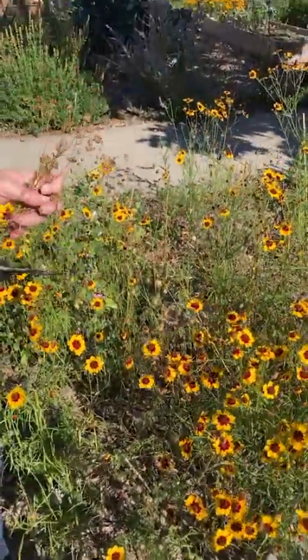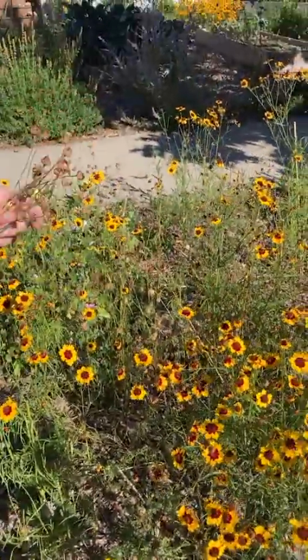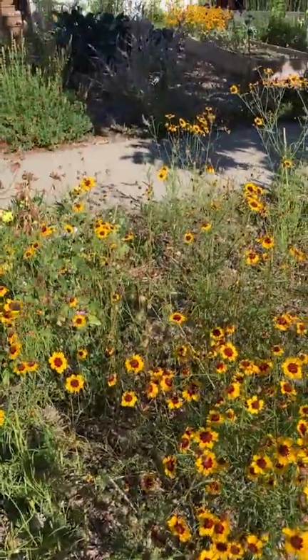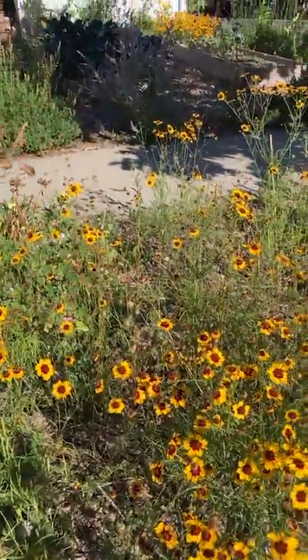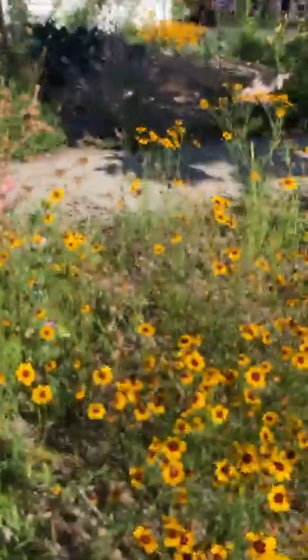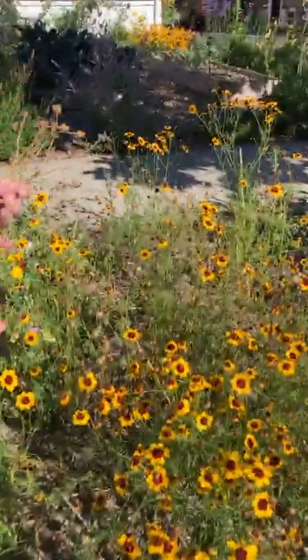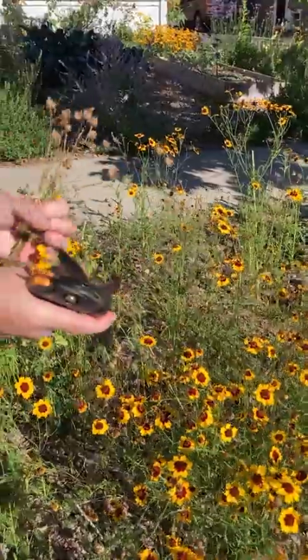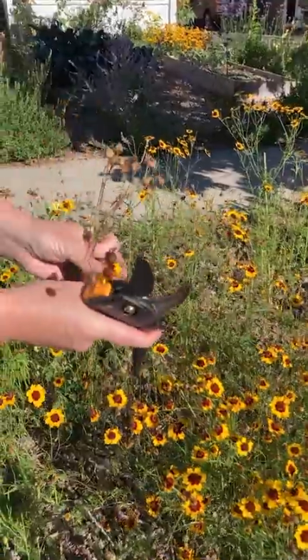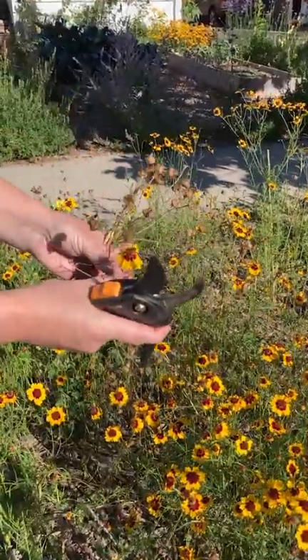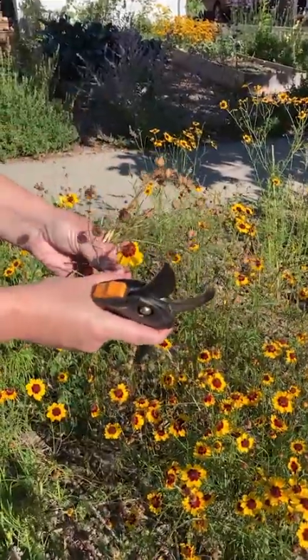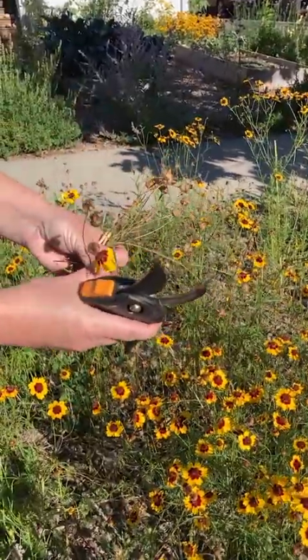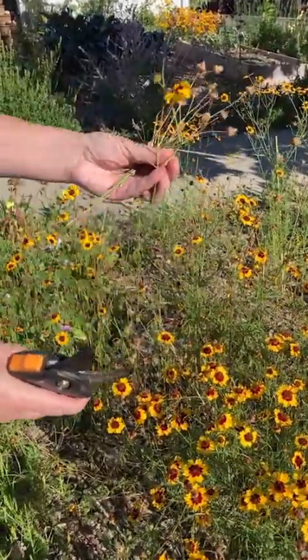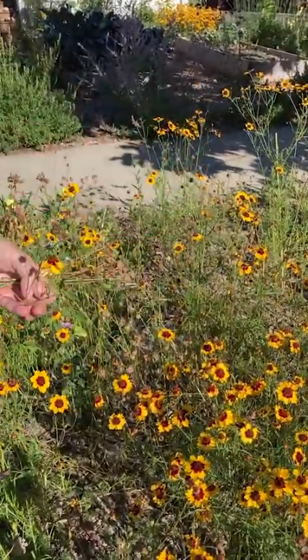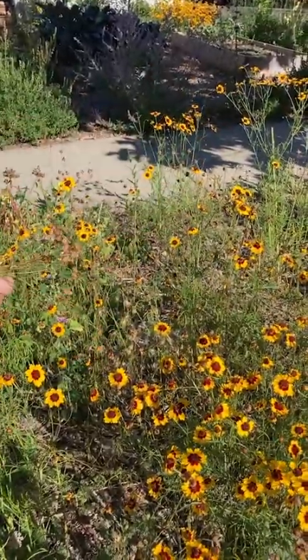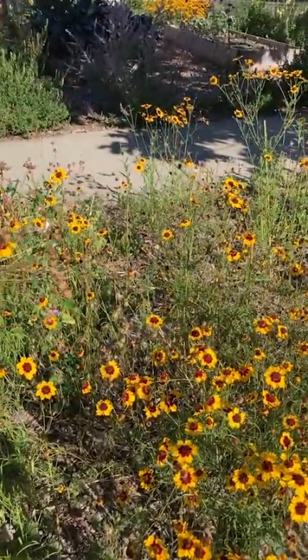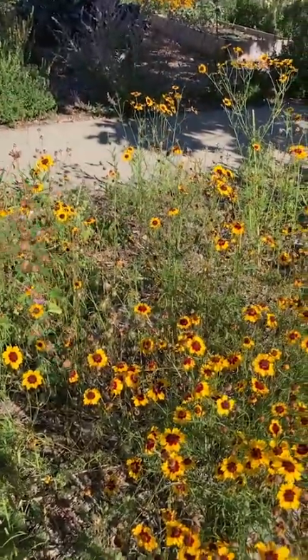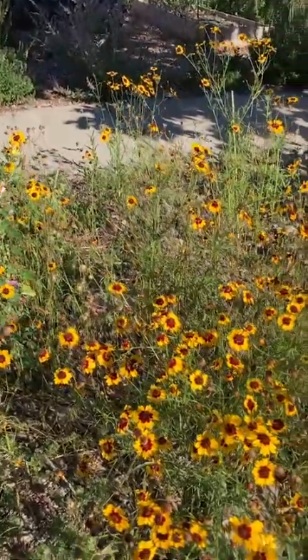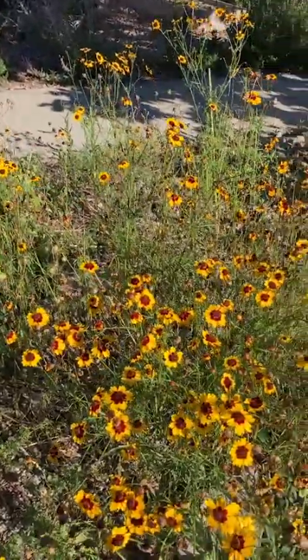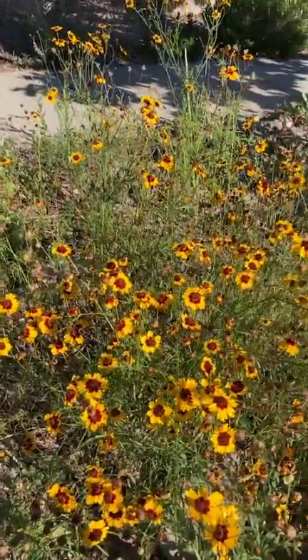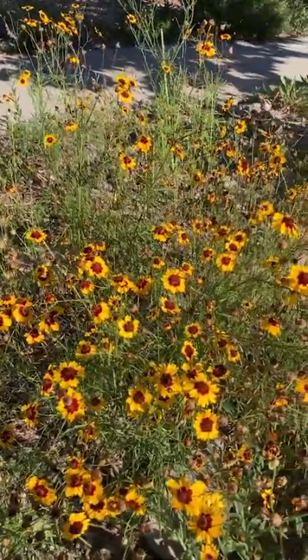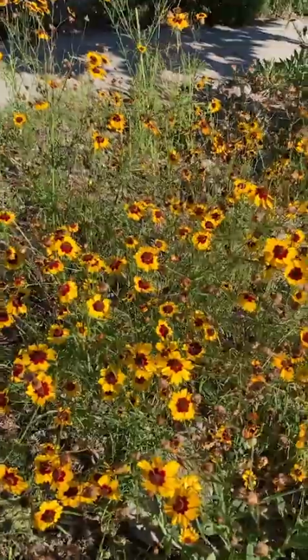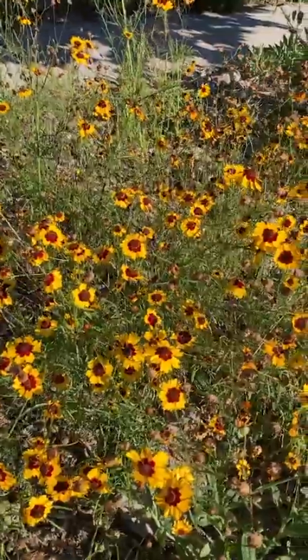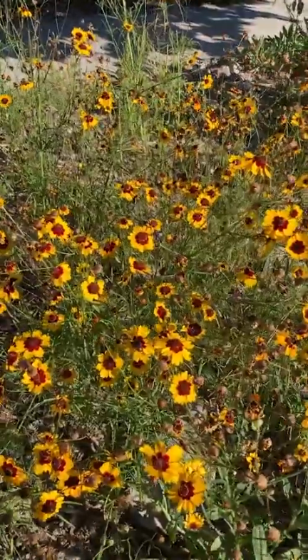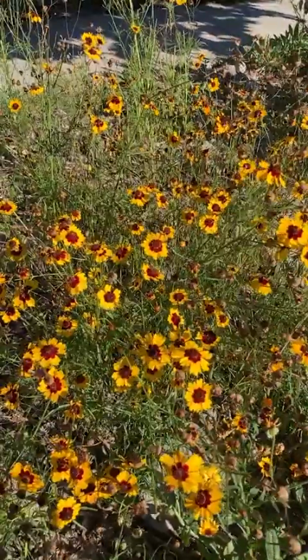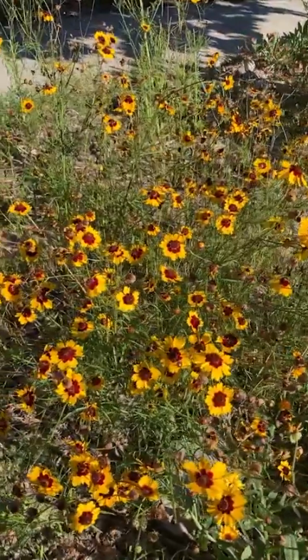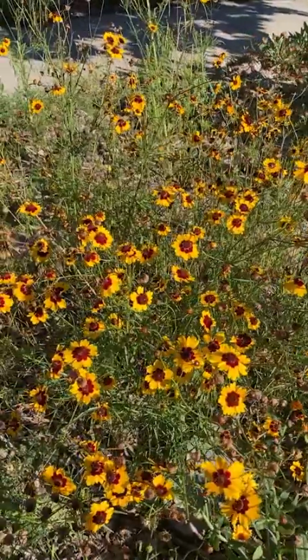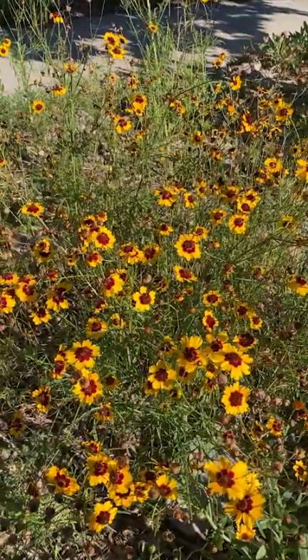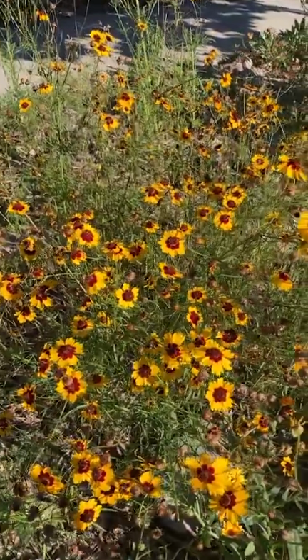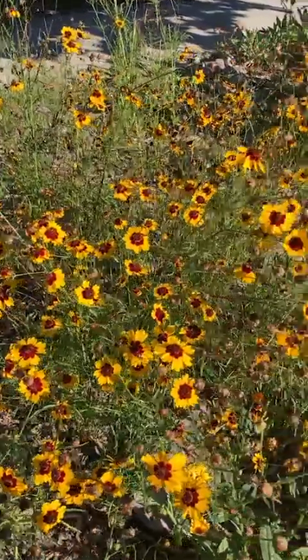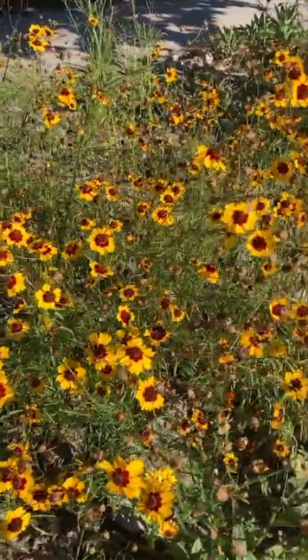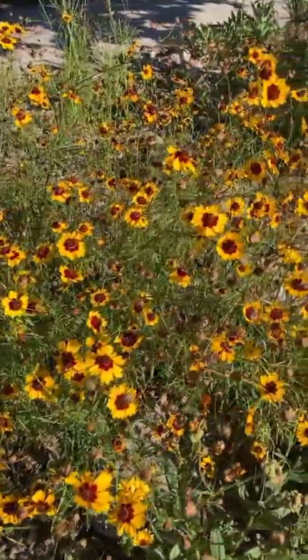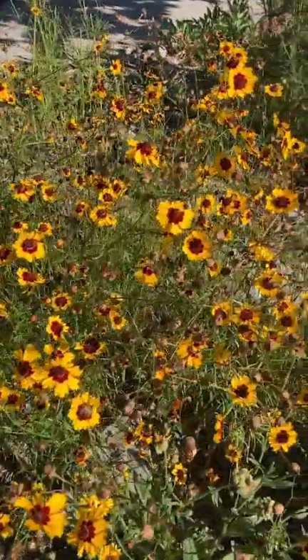It also makes a wonderful cut flower, so if like me you've just accidentally cut some flowers off, you can go ahead and stick those in a vase. They make a wonderful airy filler in any sort of arrangement.